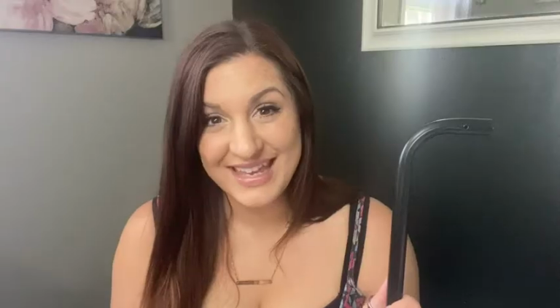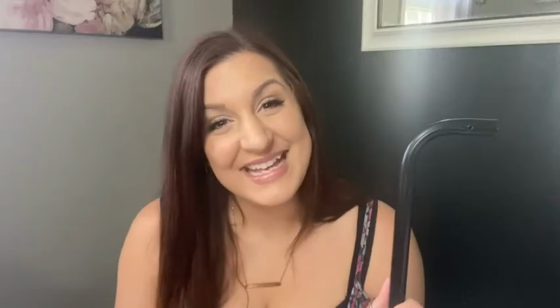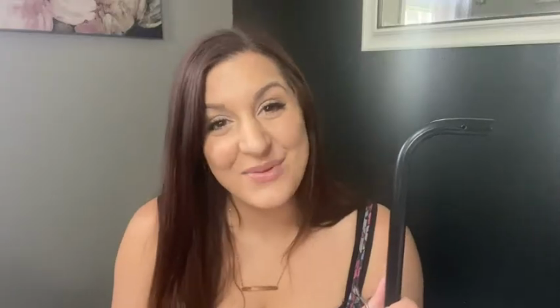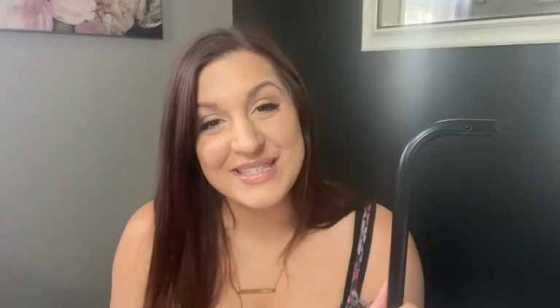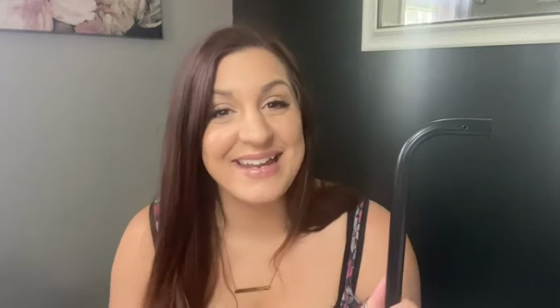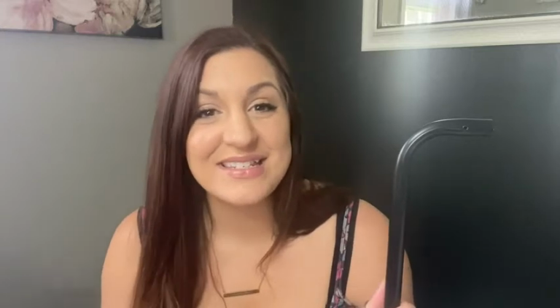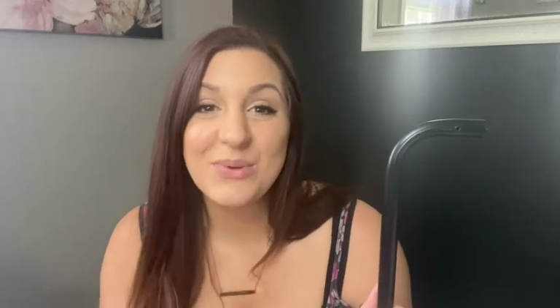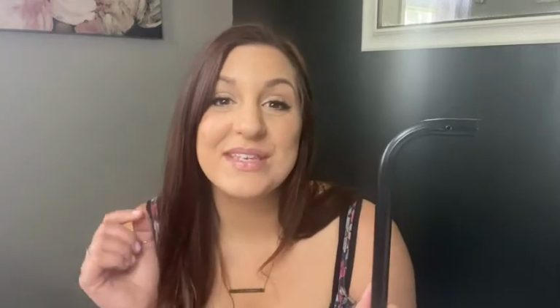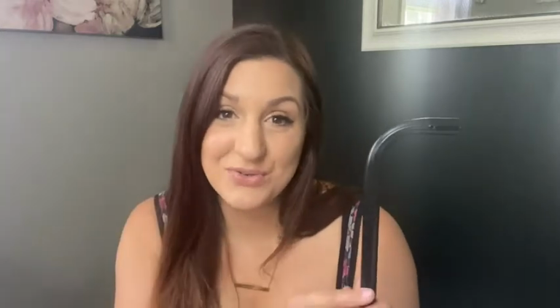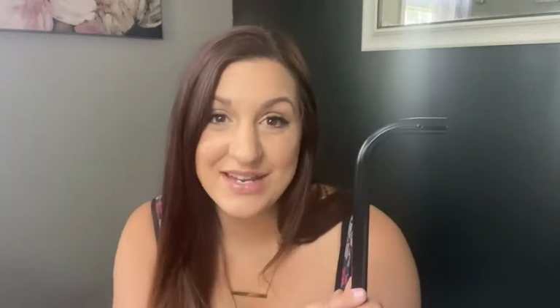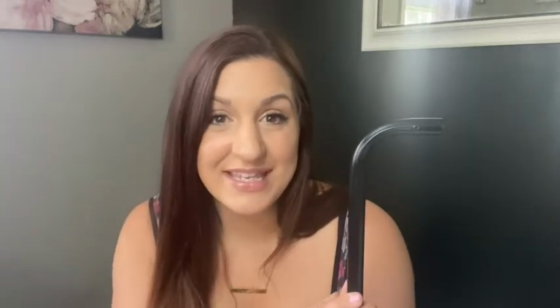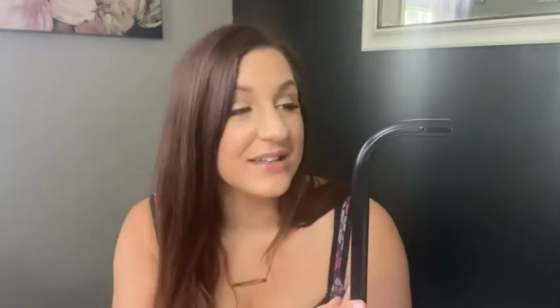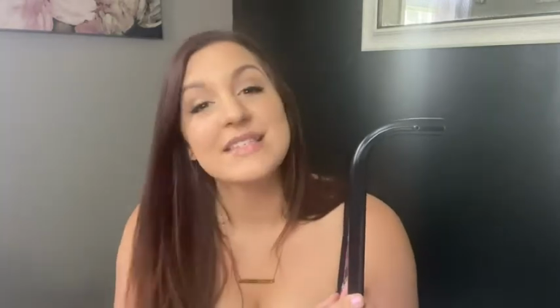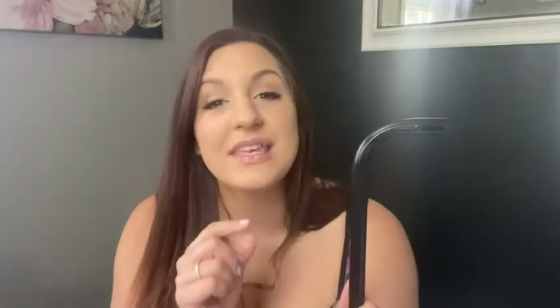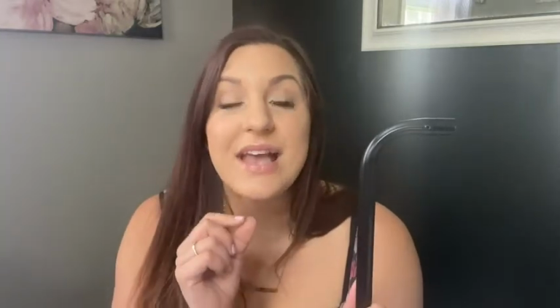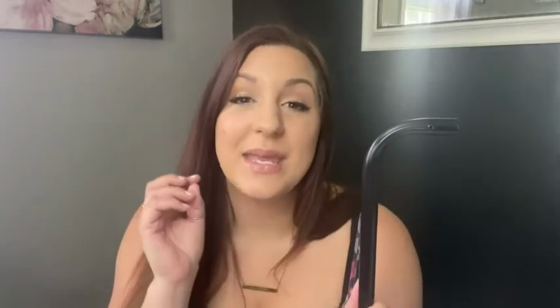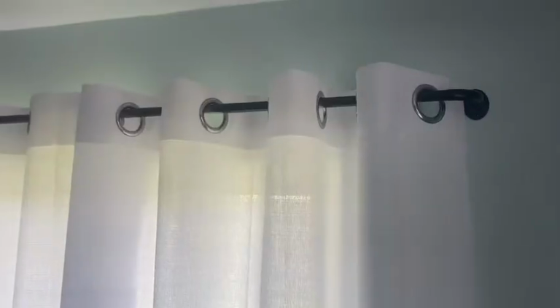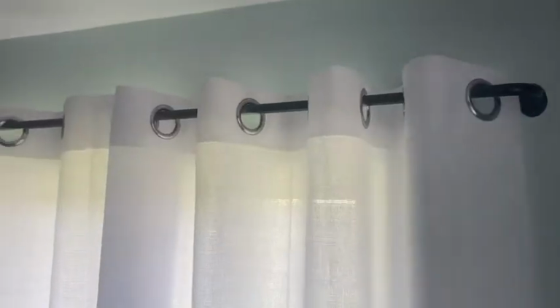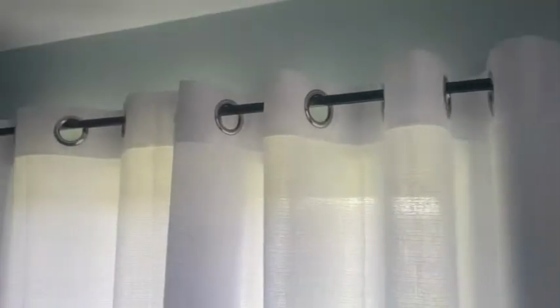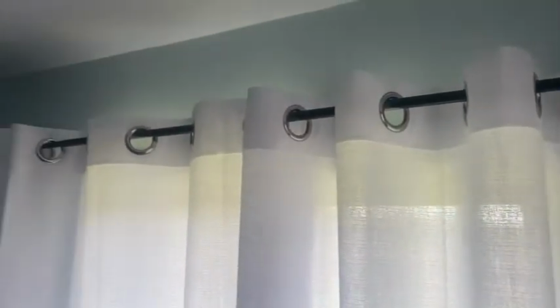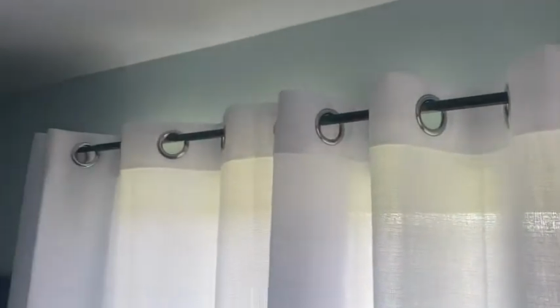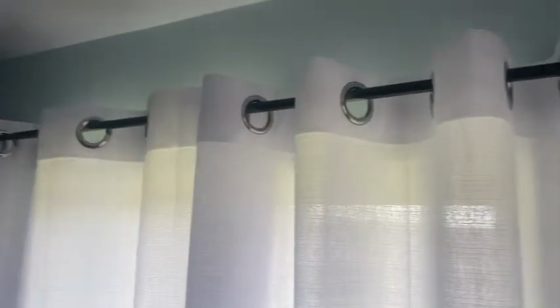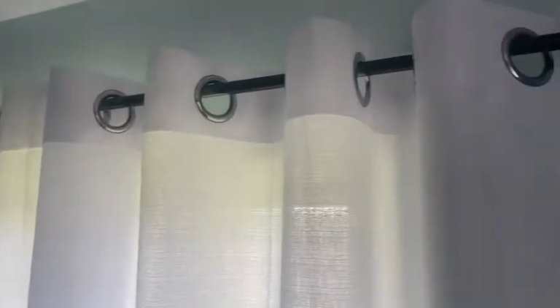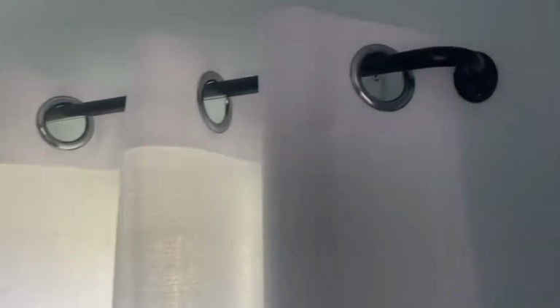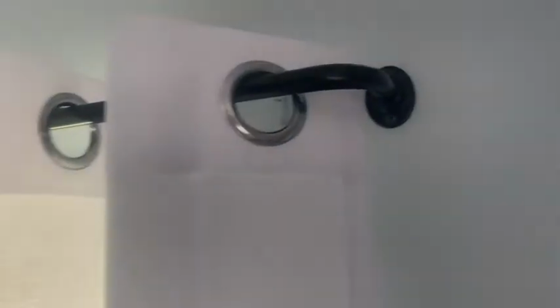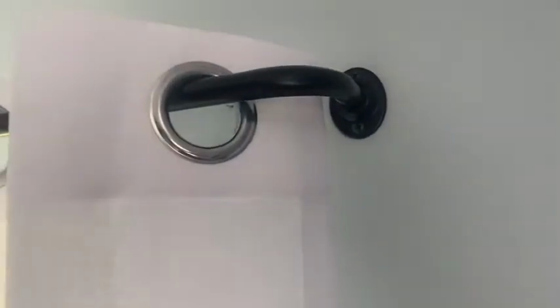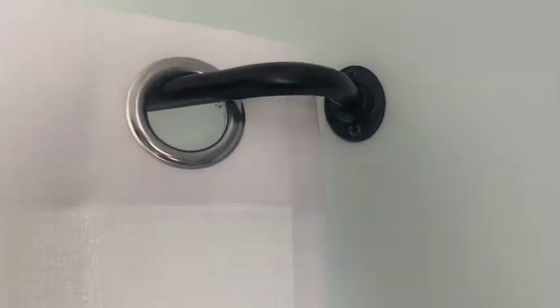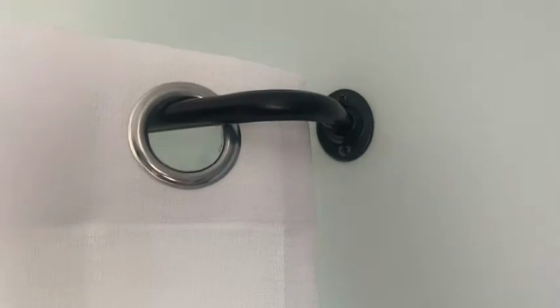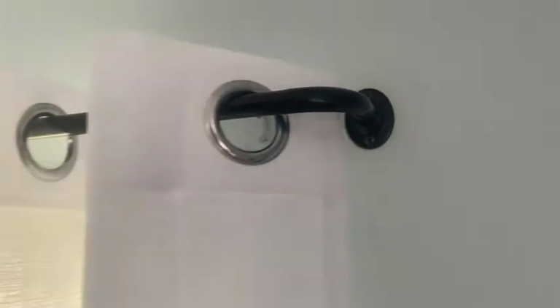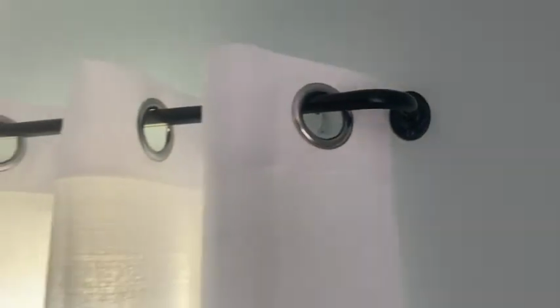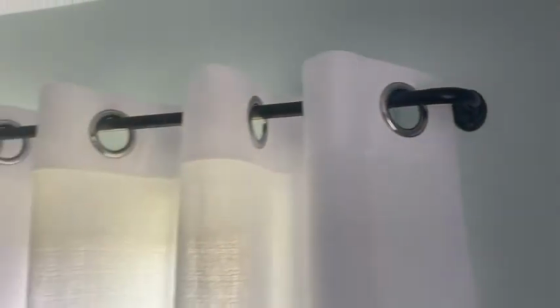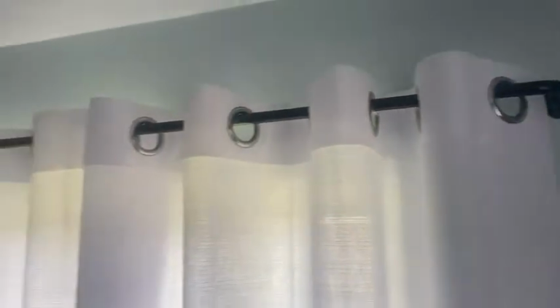Hey guys, it's Kate with What Tools Inside, and I wanted to tell you about these curtain rods that I recently got. They came in a set of two — I got the black in the four to eight feet range. There are a few things I like about them; of course, they're adjustable, which is really convenient — you can adjust them to fit your space.